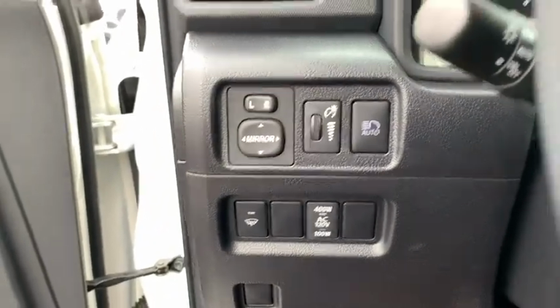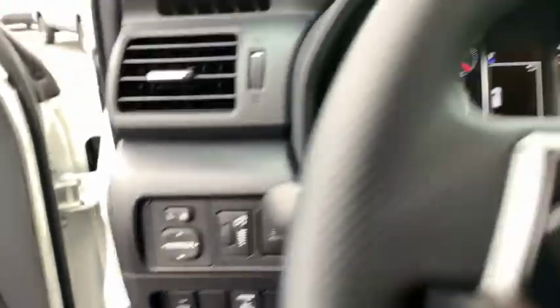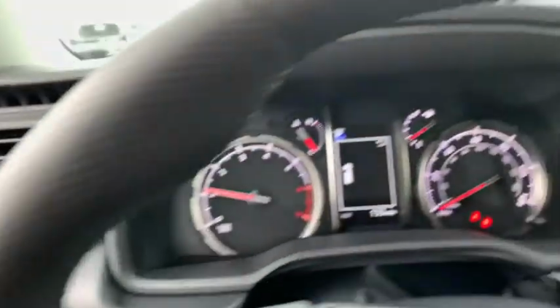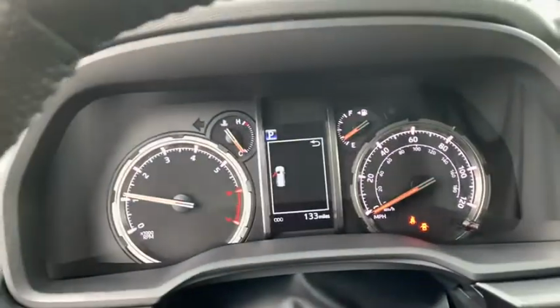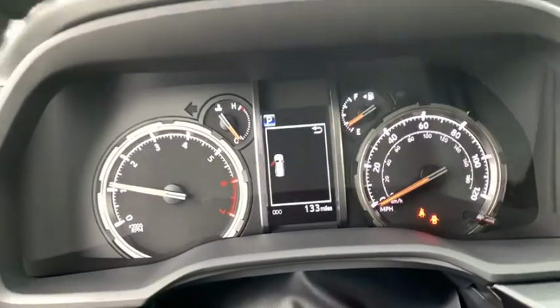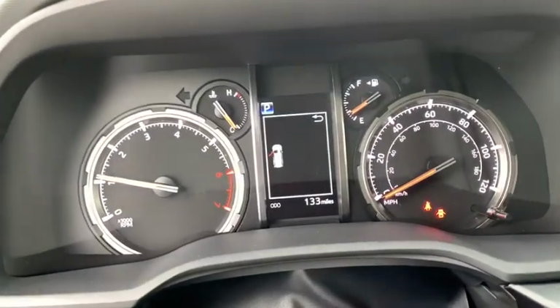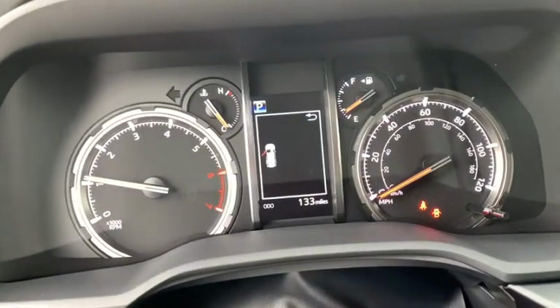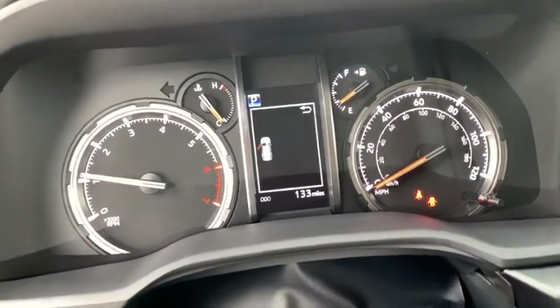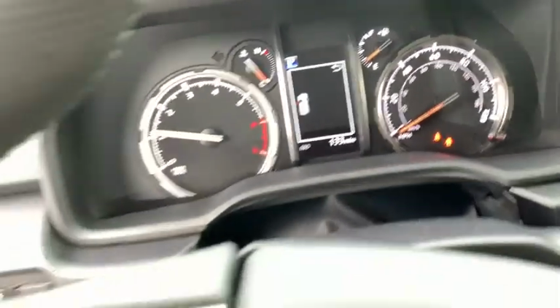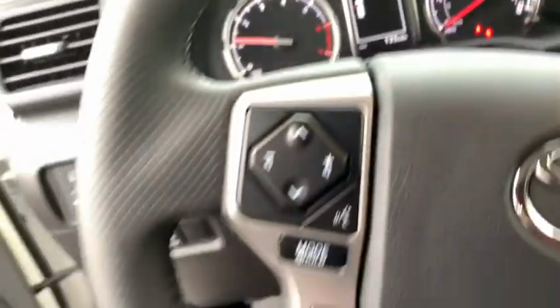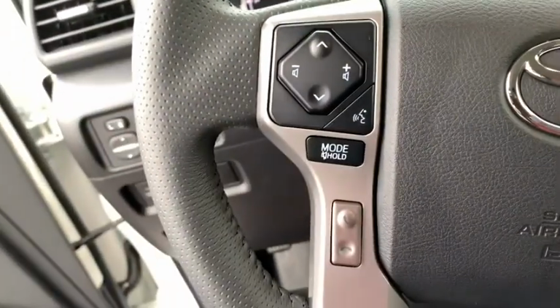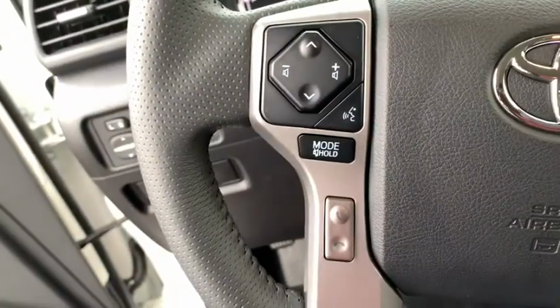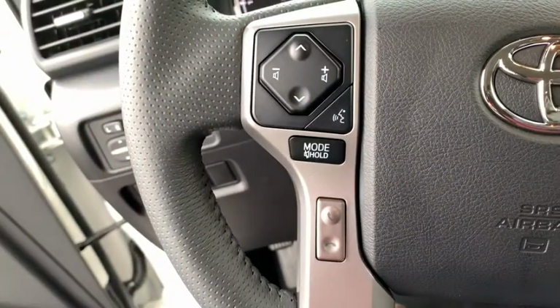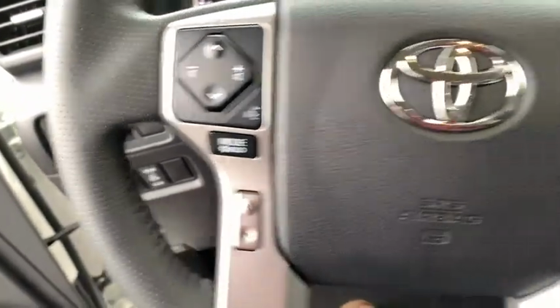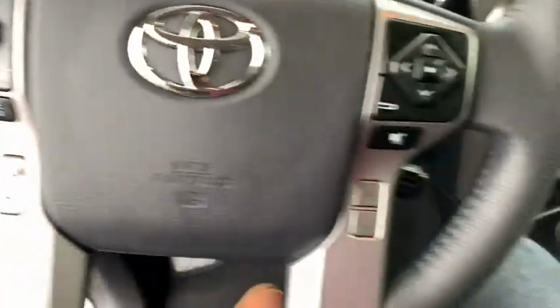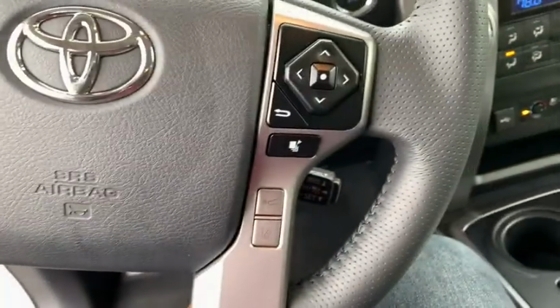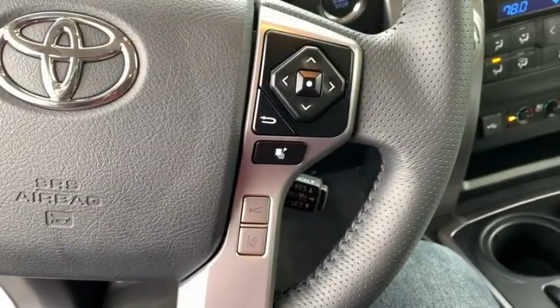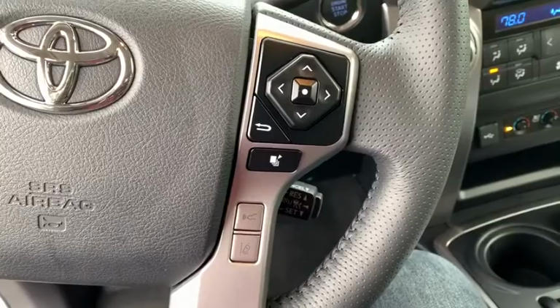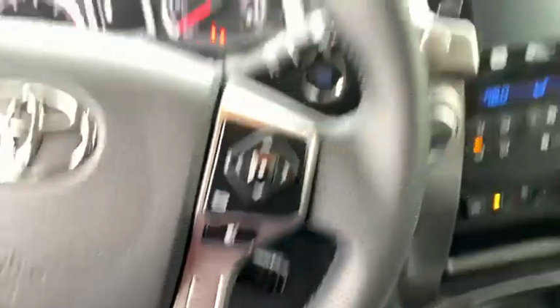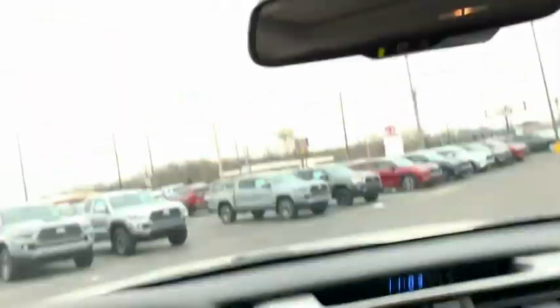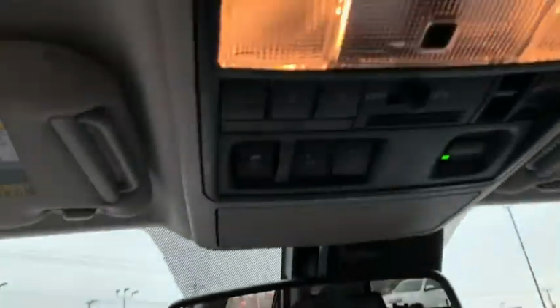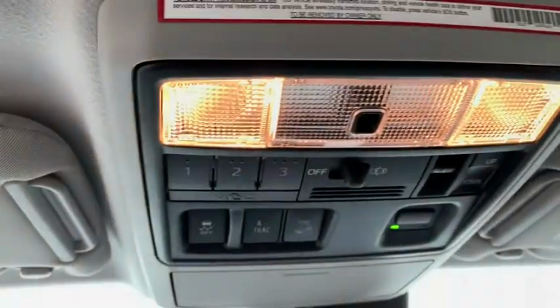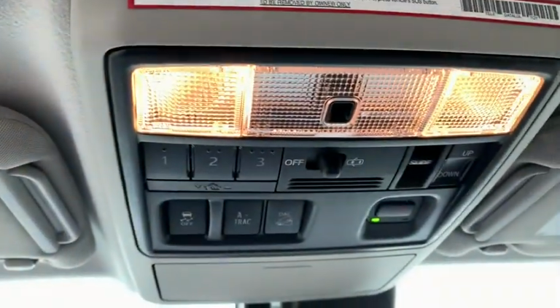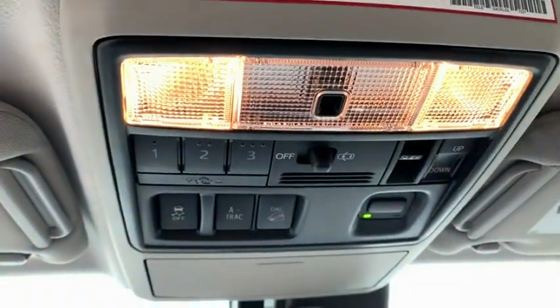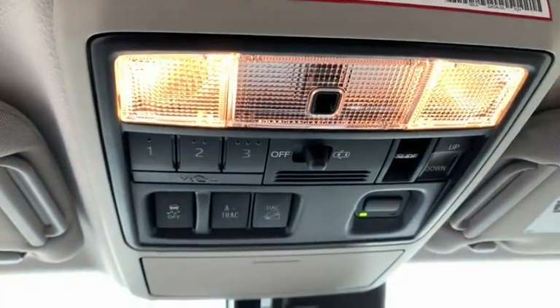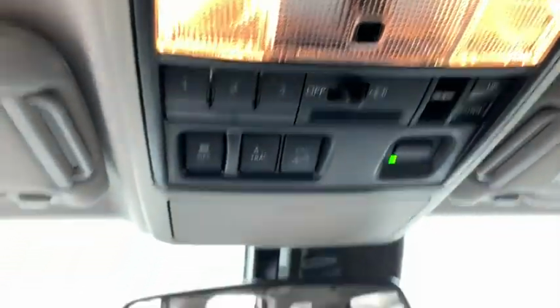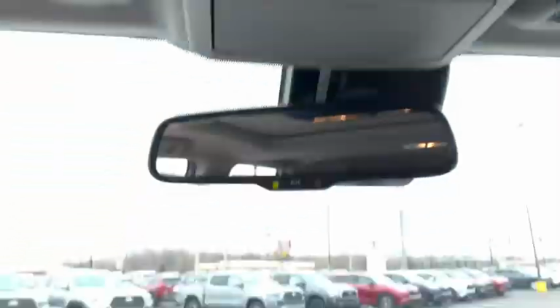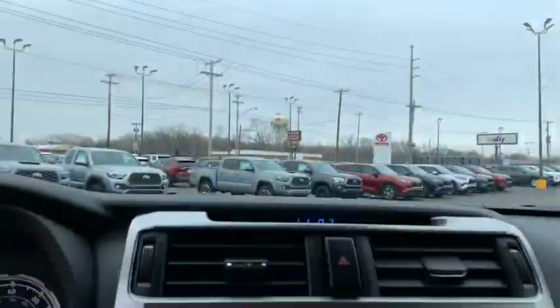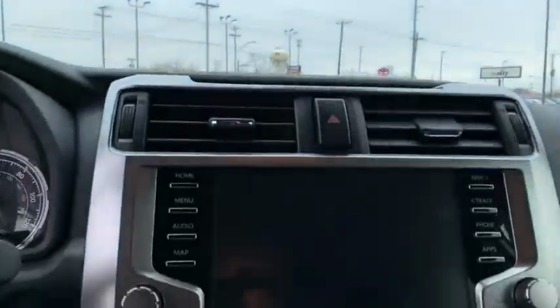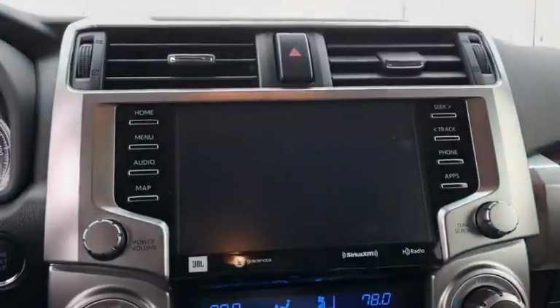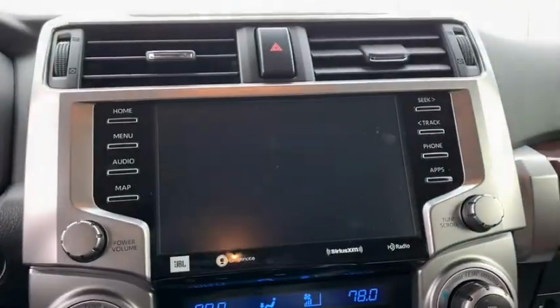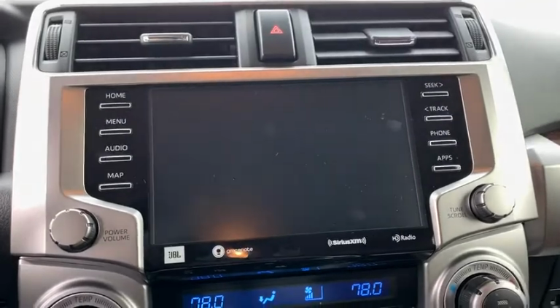Tow hitch, lane departure warning, leather wrapped steering wheel, Bluetooth, power steering, adjustable steering wheel, 4-wheel disc brakes, aluminum wheels, cruise control, 4-wheel drive, keyless start.